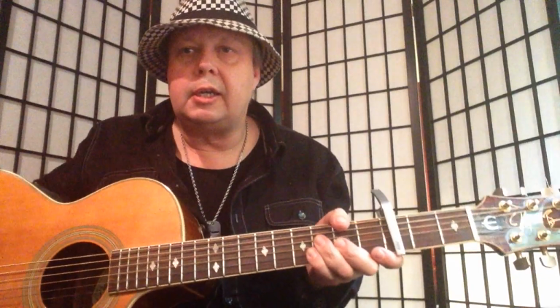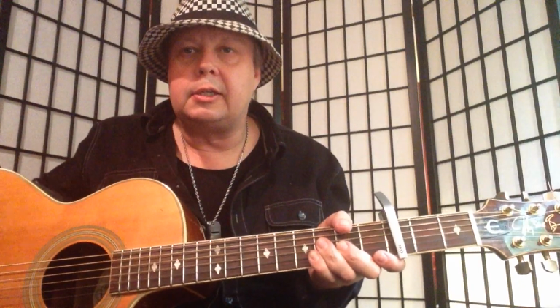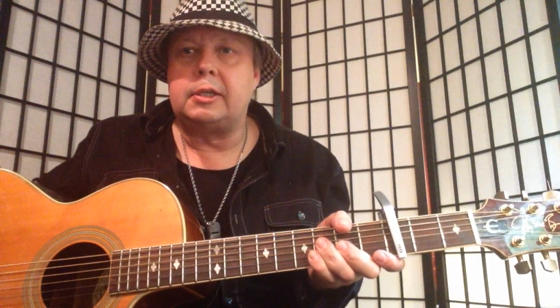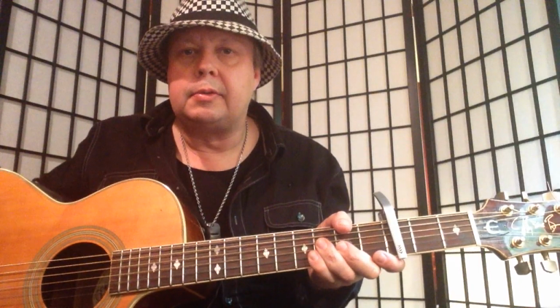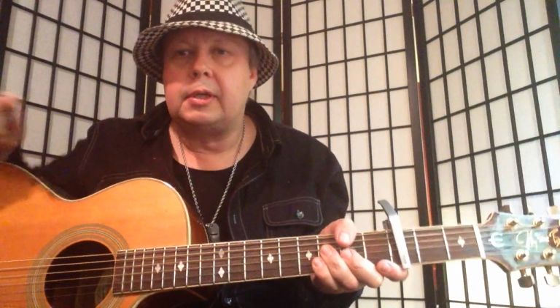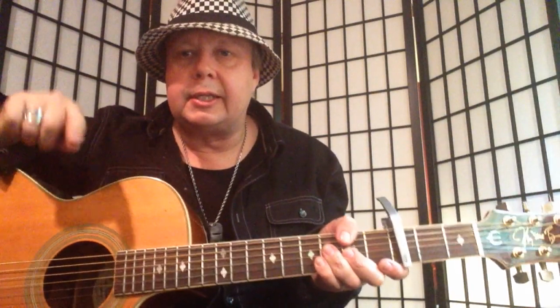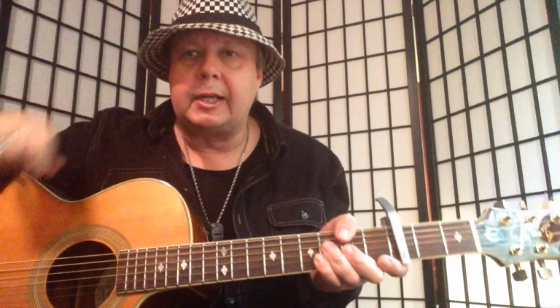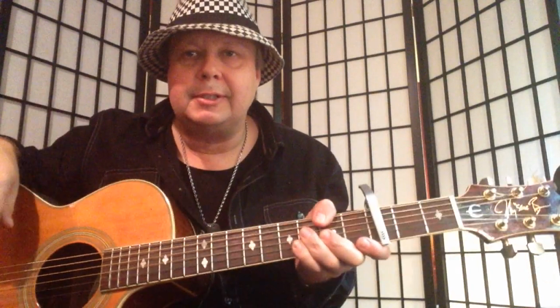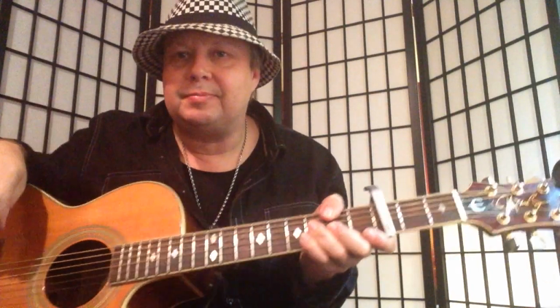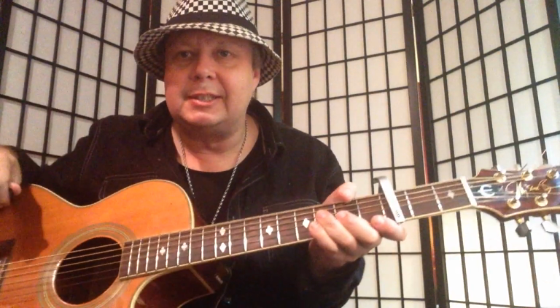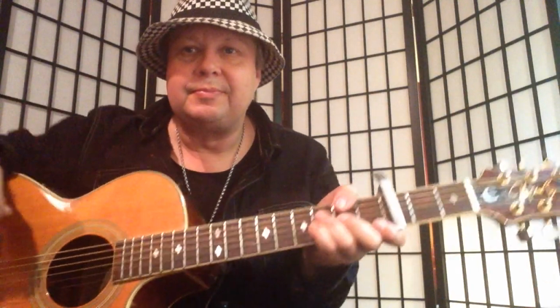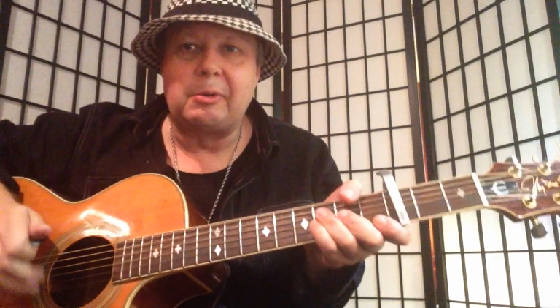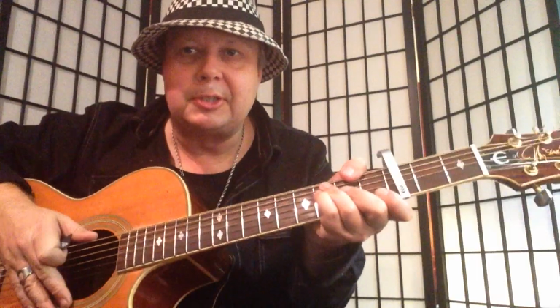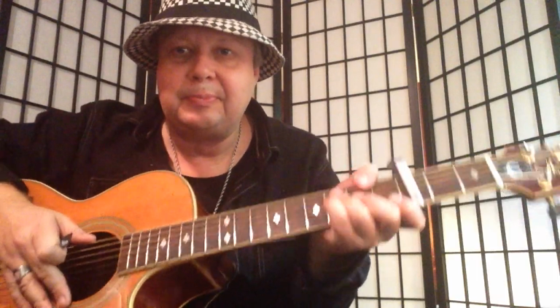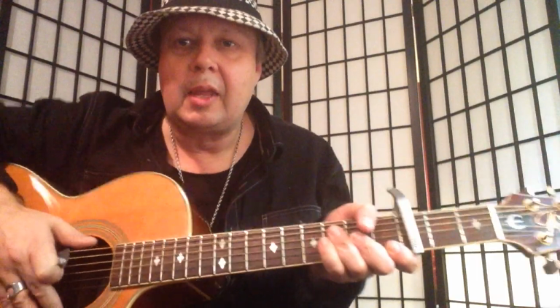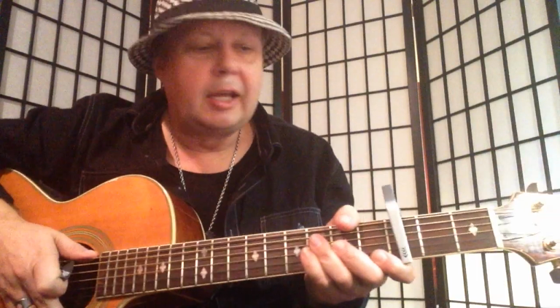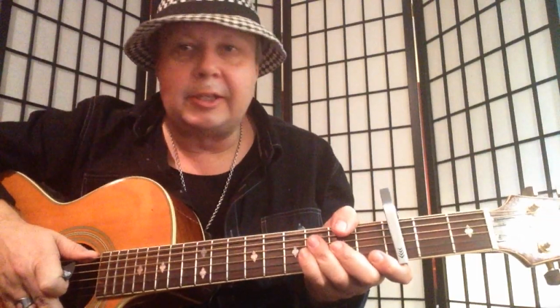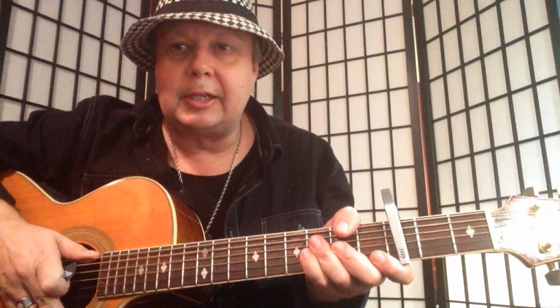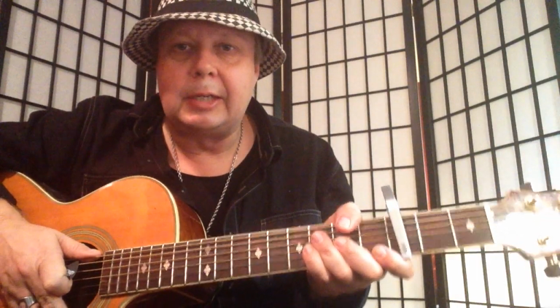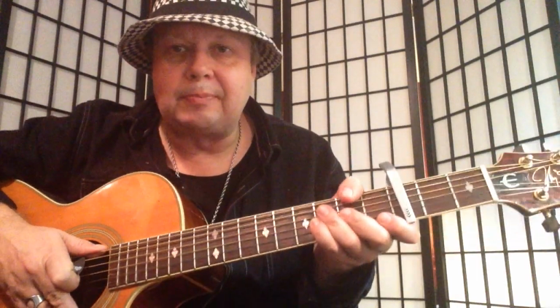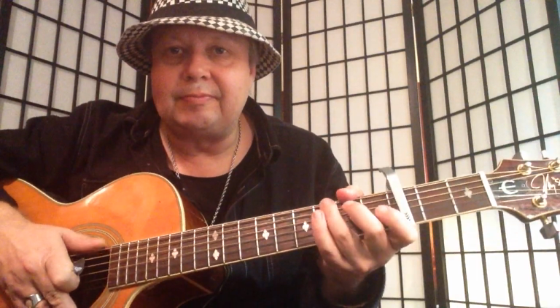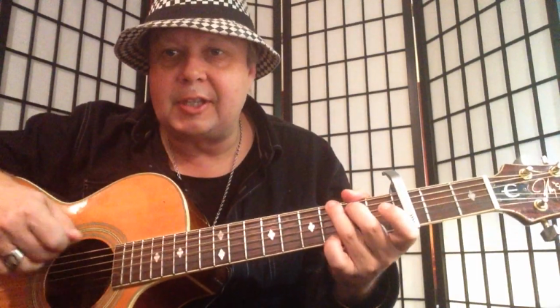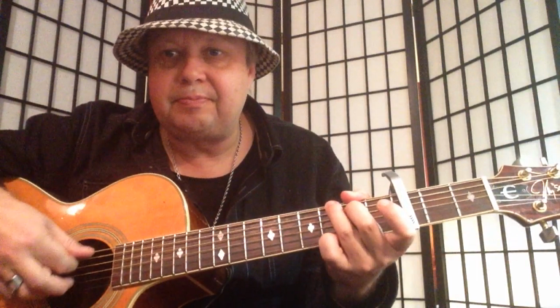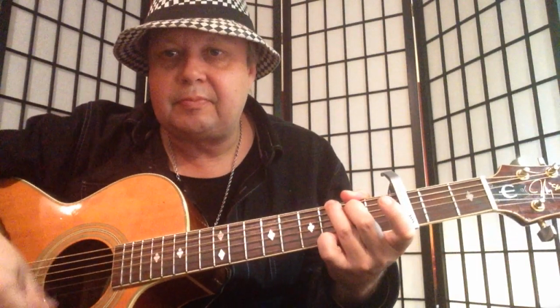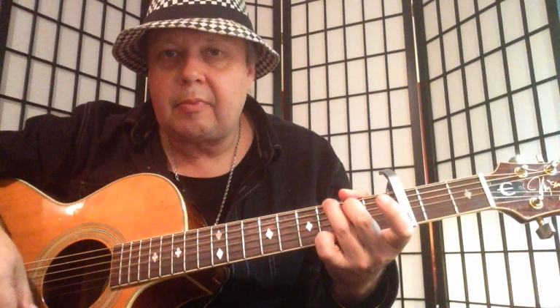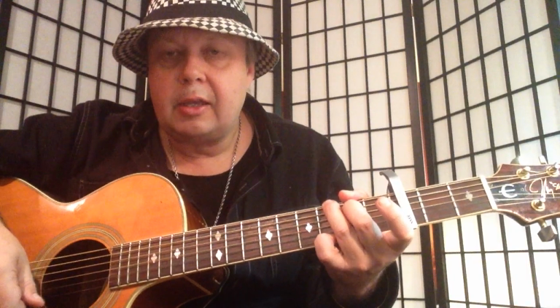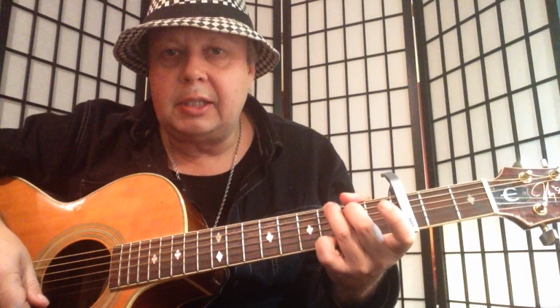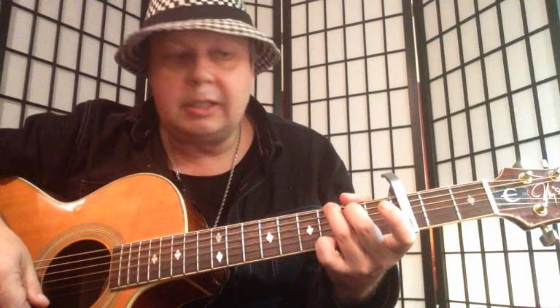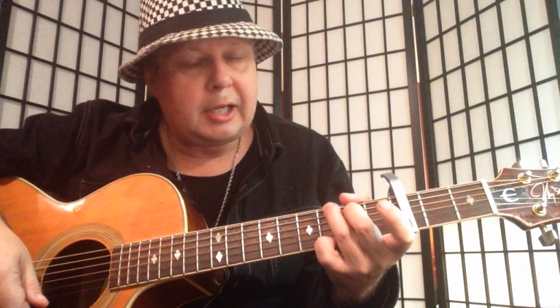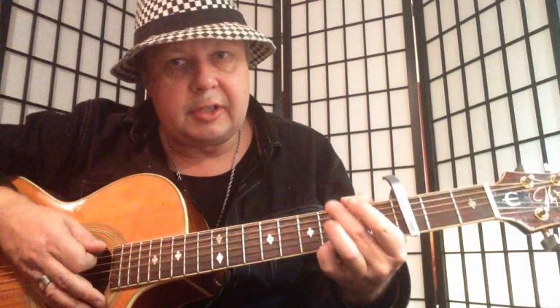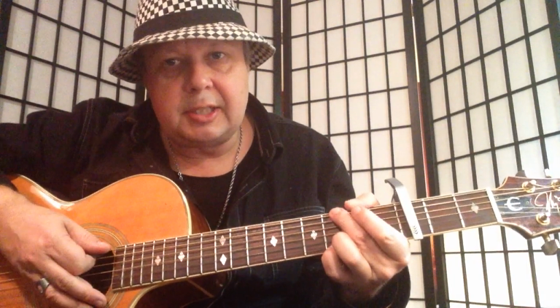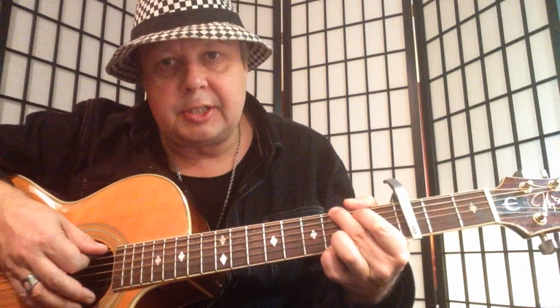Click that like button please, that would be awesome. And here we go, let's go. We have a G major.